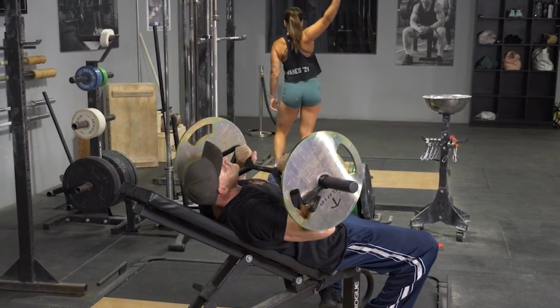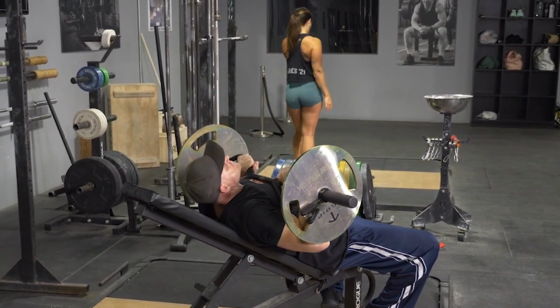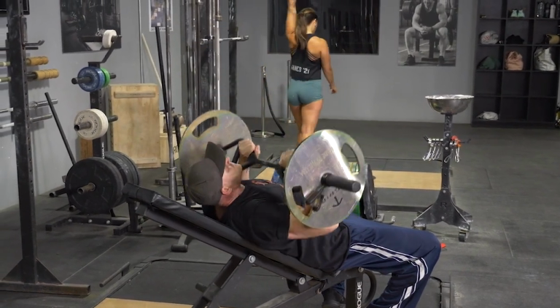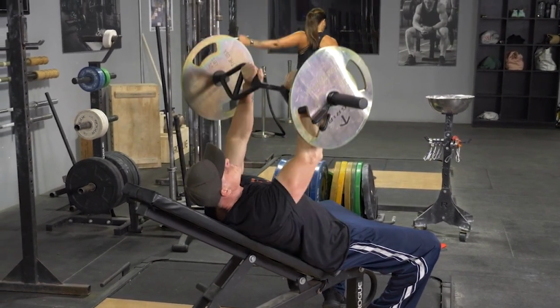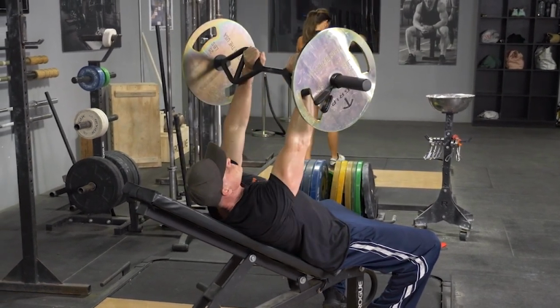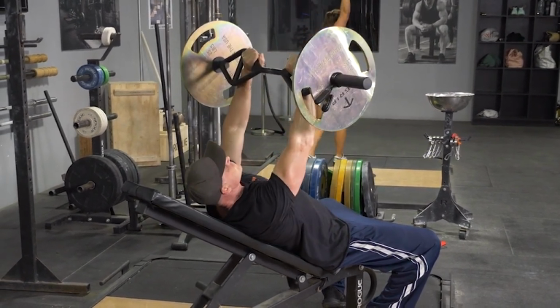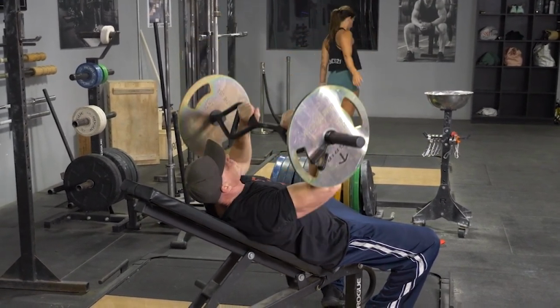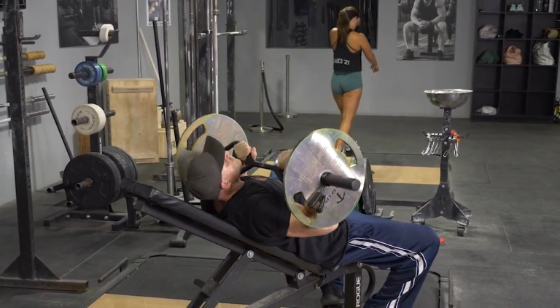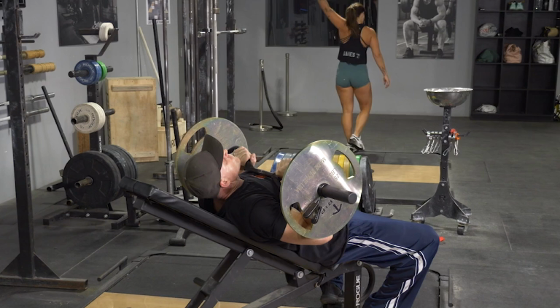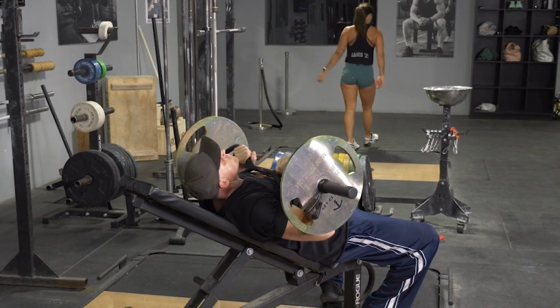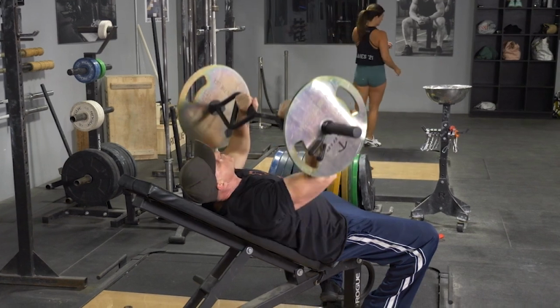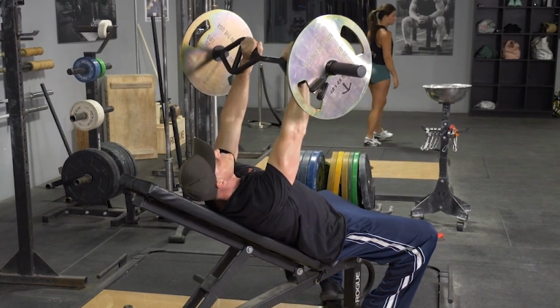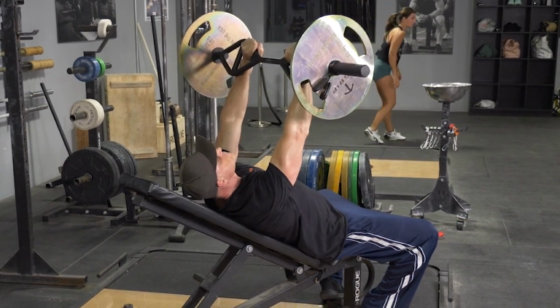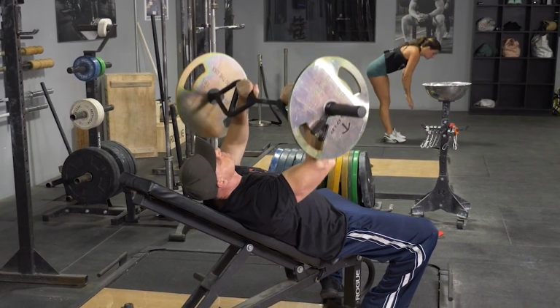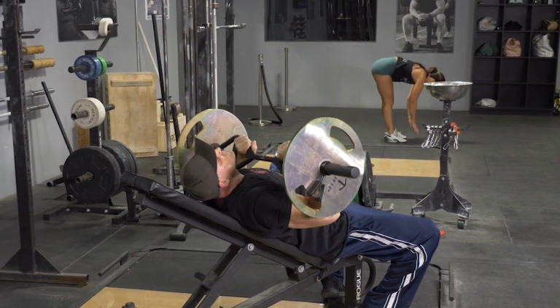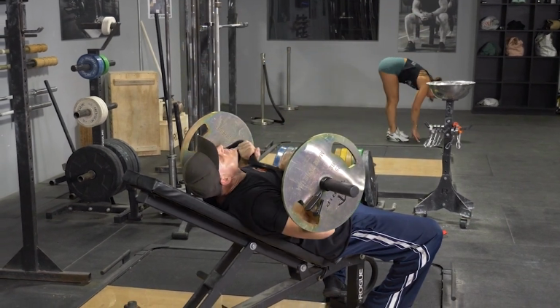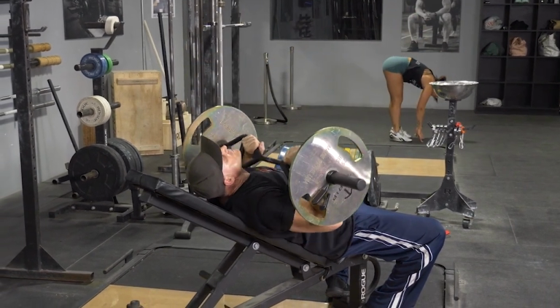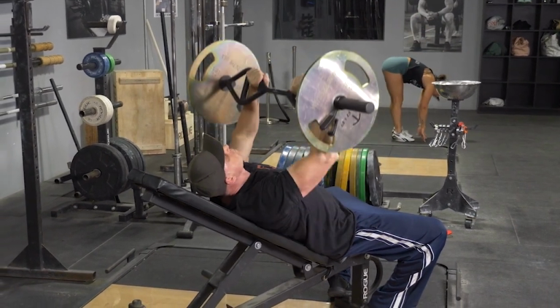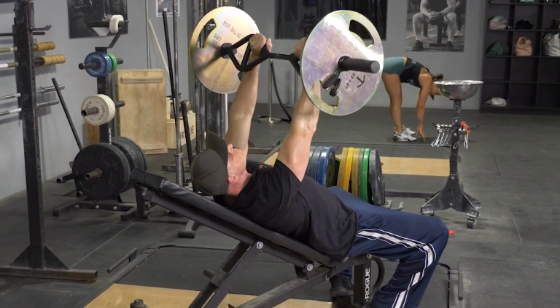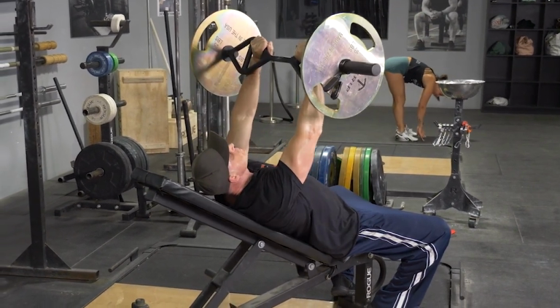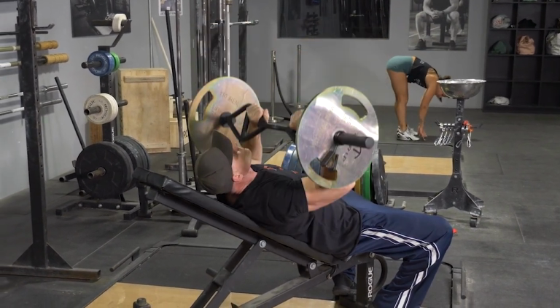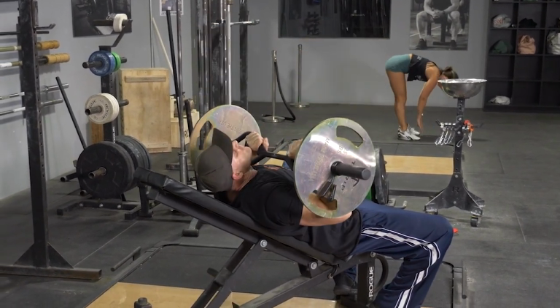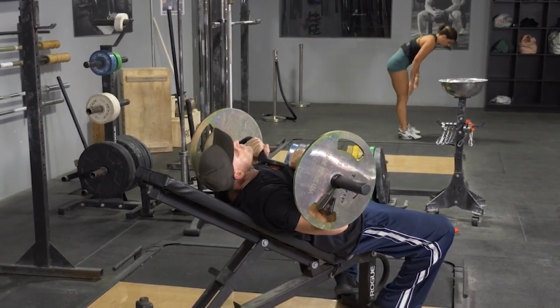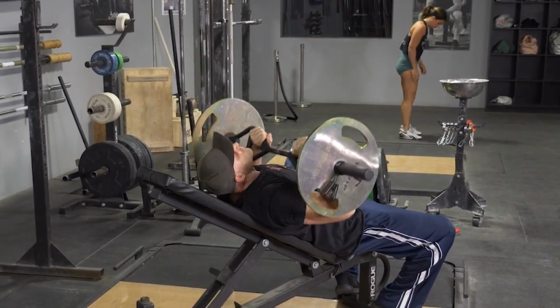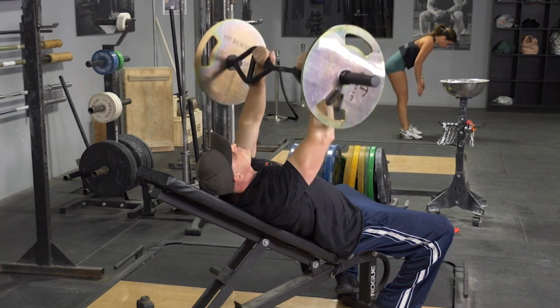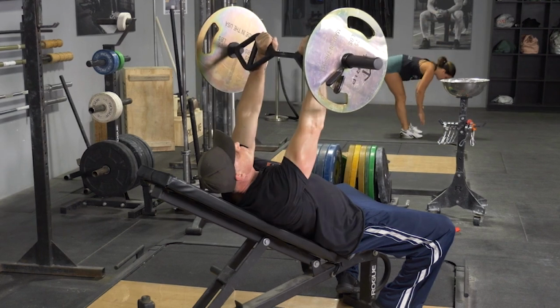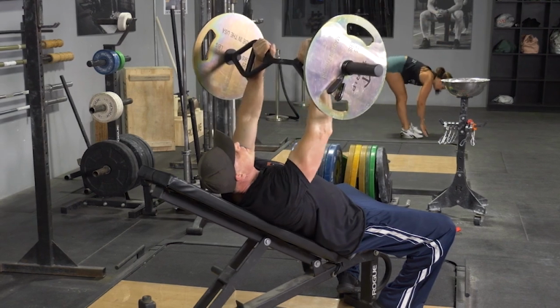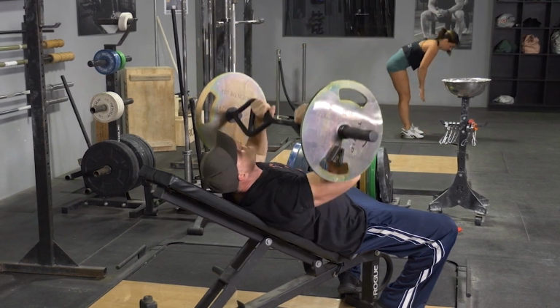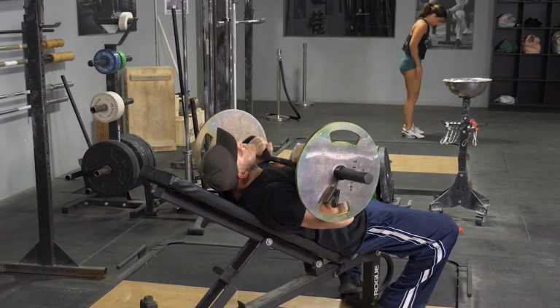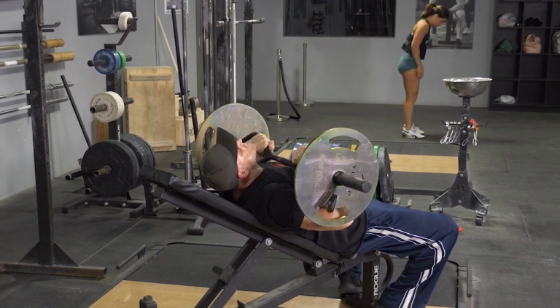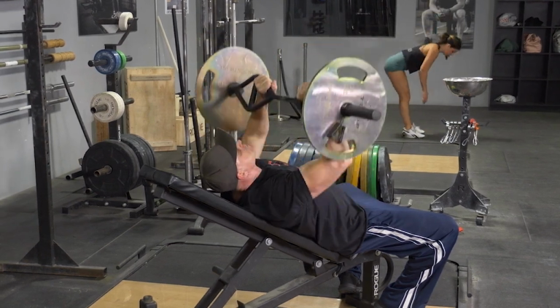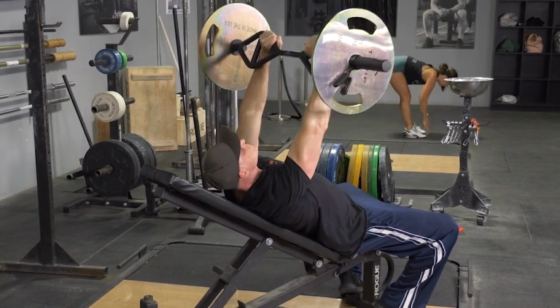From this position, keeping your shoulders back and chest up, and your elbows tucked in, bring the bar down until it touches your upper chest, extend your arms back up to the starting position, and repeat the exercise.